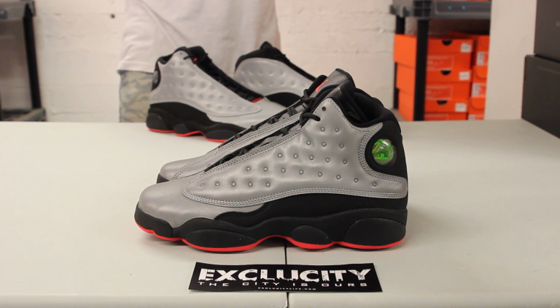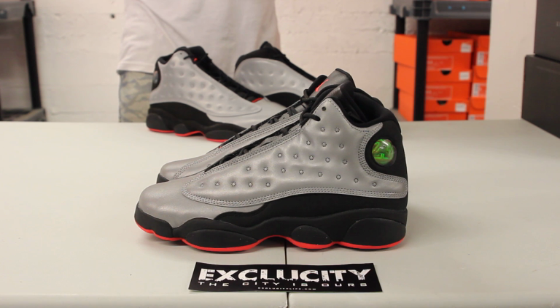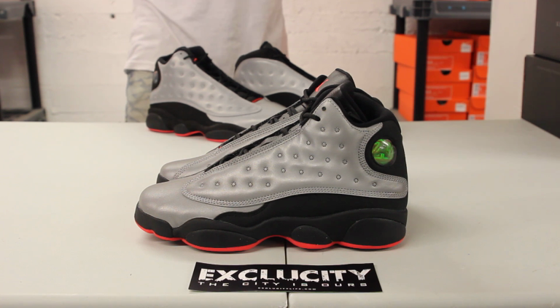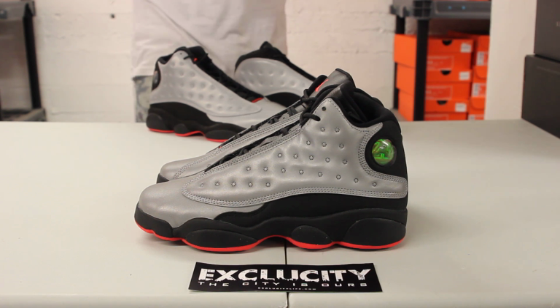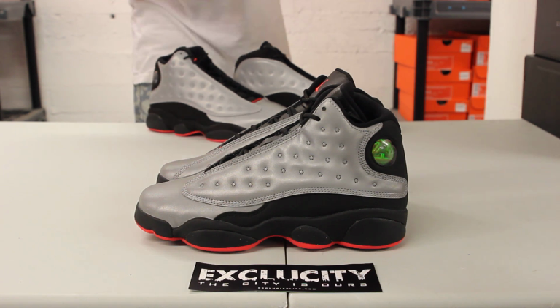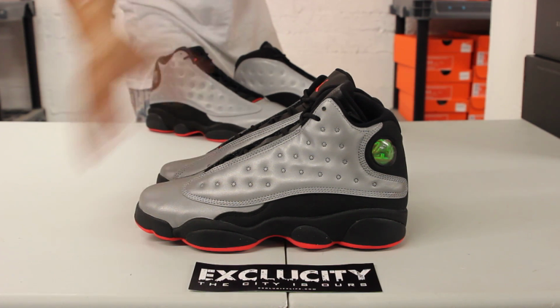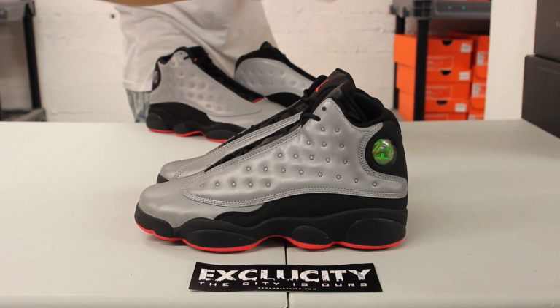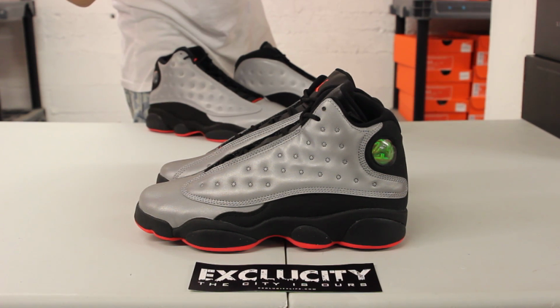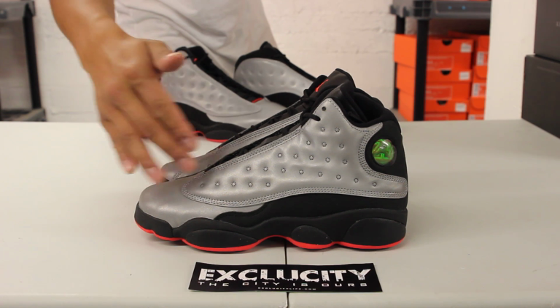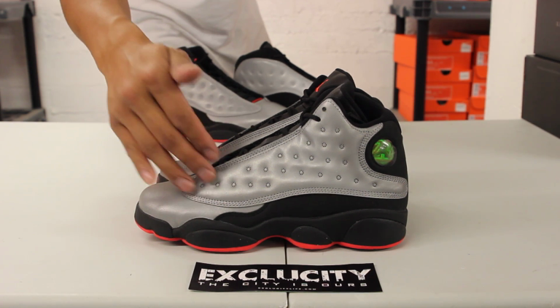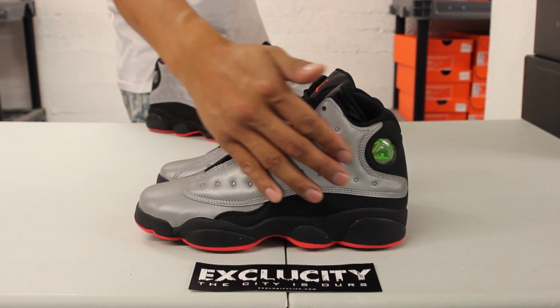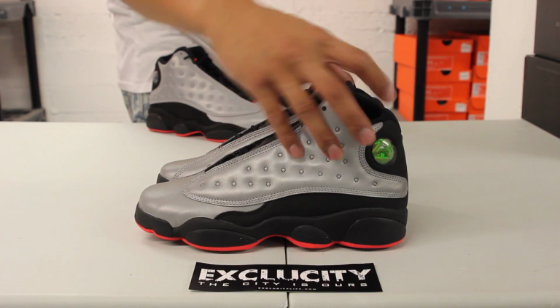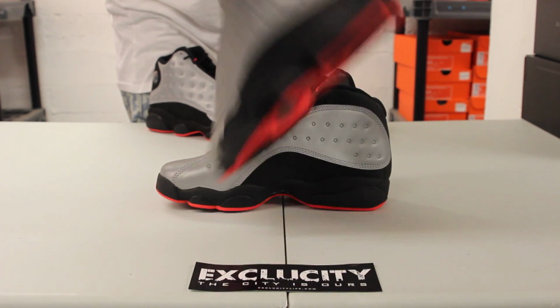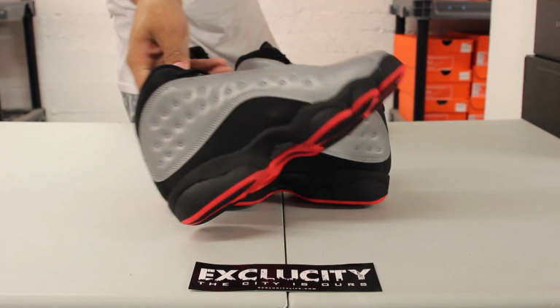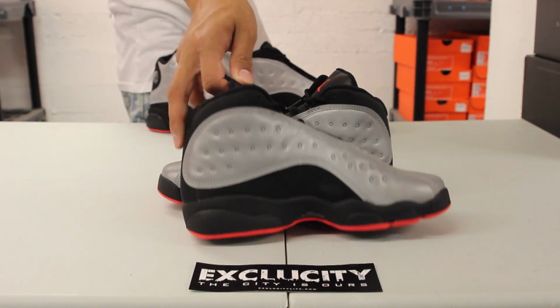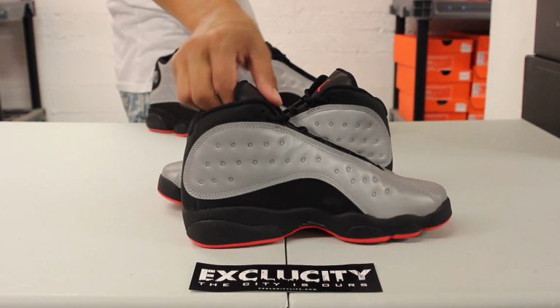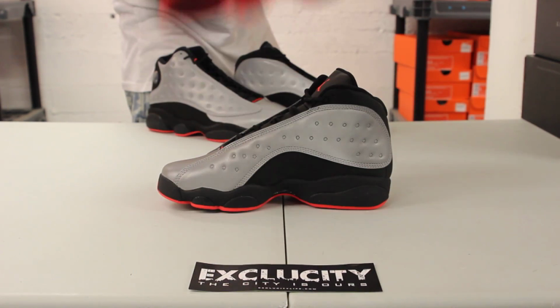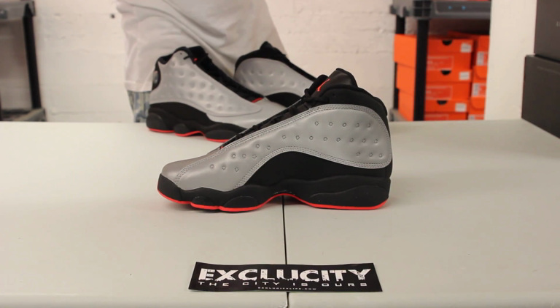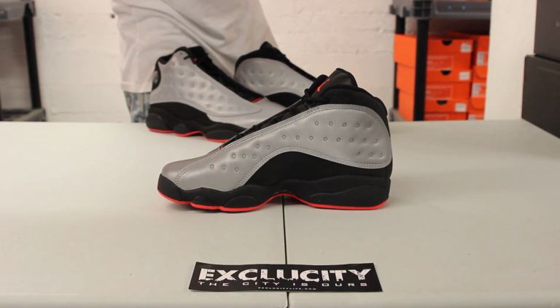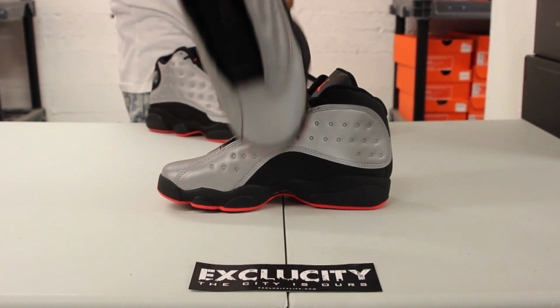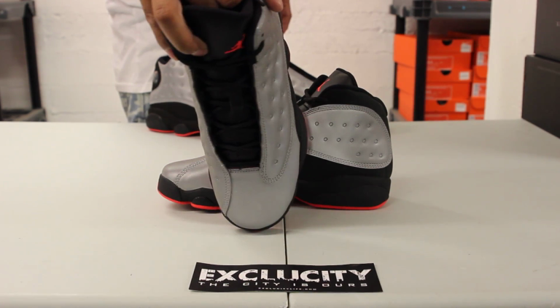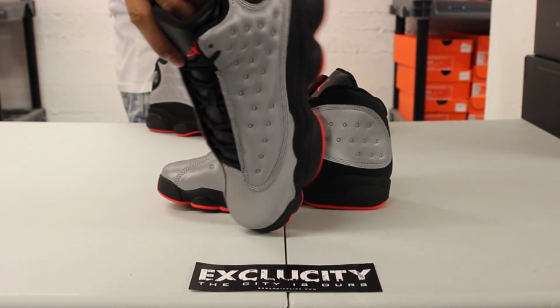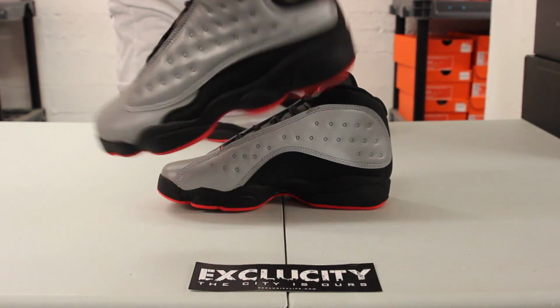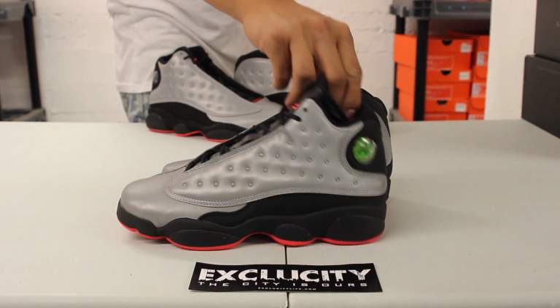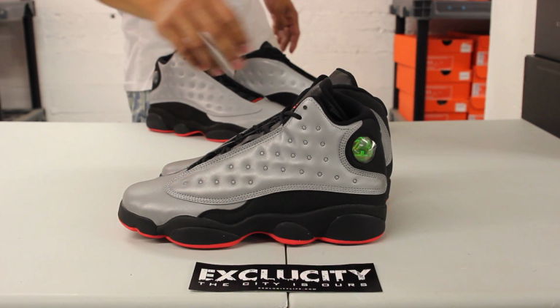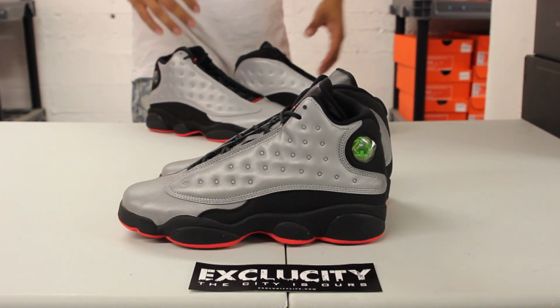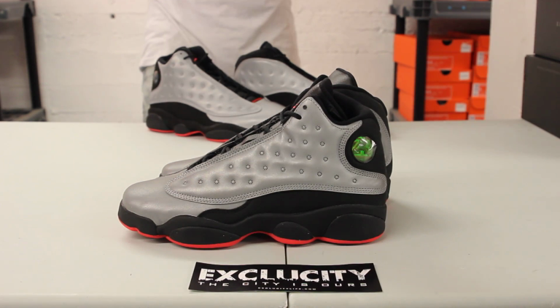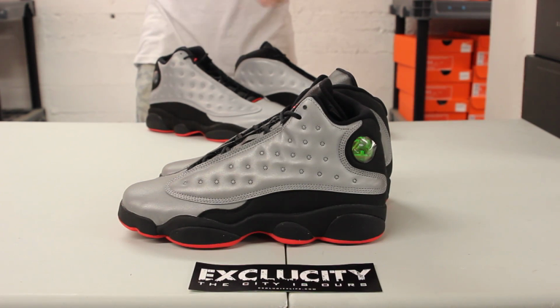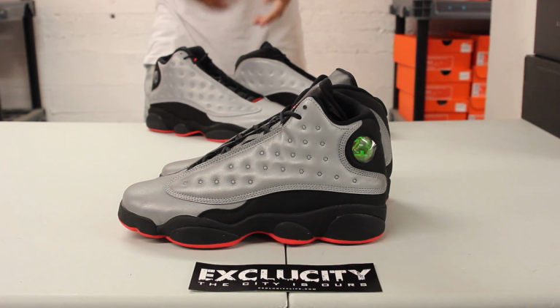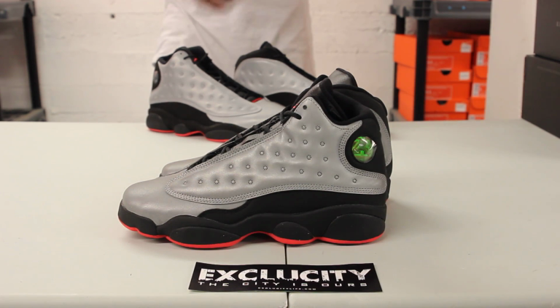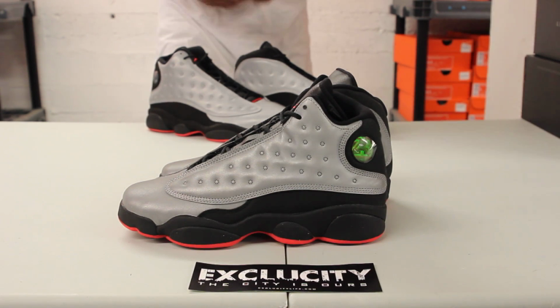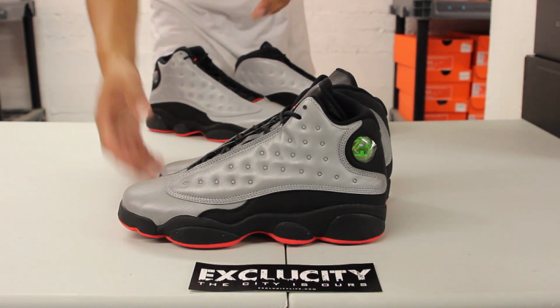They gave you a full-on 3M upper — well, almost full. You've got the side panel and the inside of the shoe in 3M, as well as the toe box. The rest of the shoe is nubuck with a little bit of leather on the tongue.